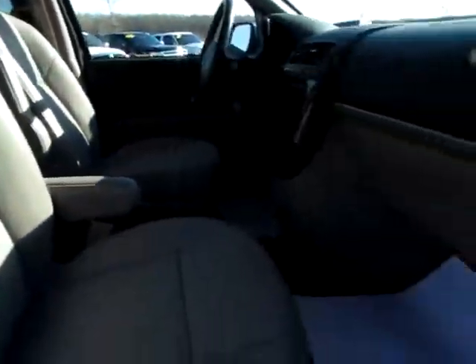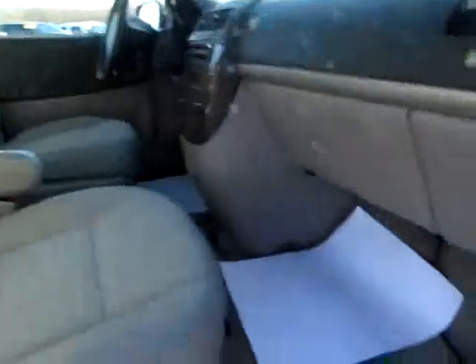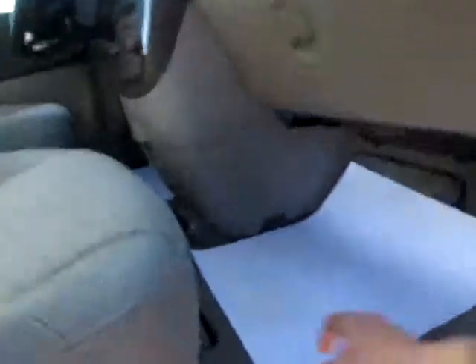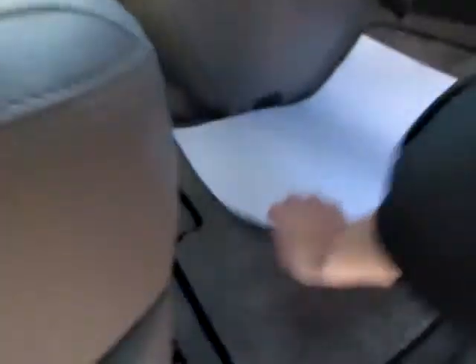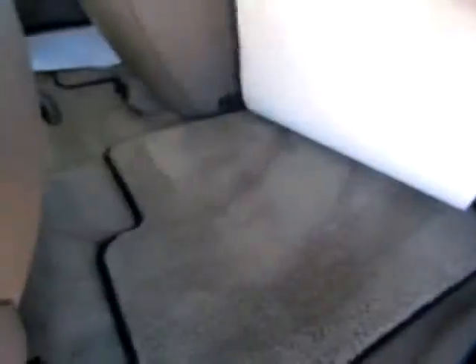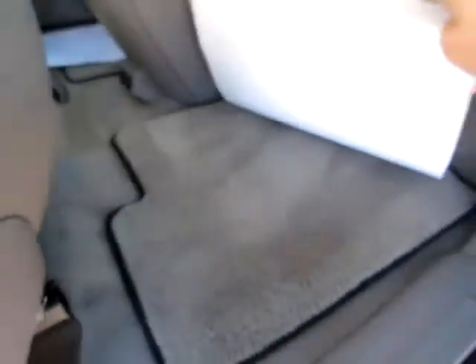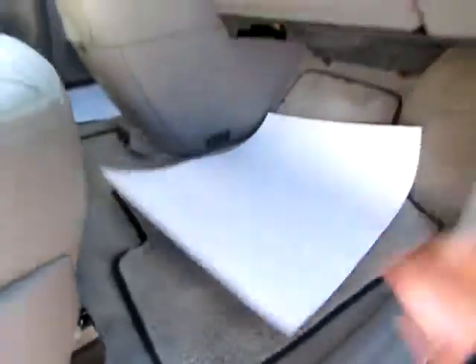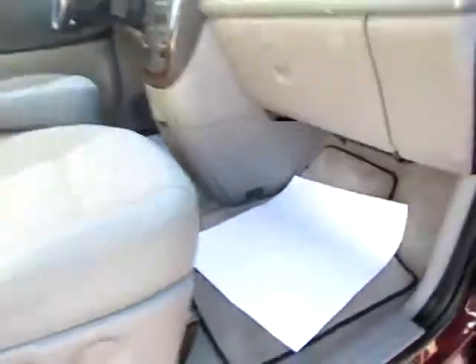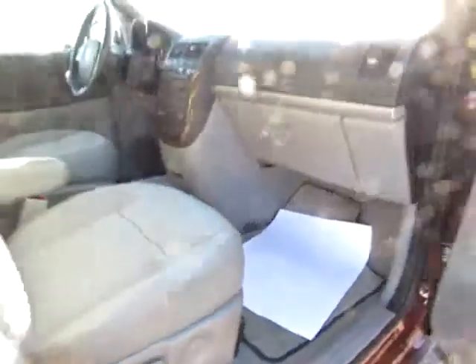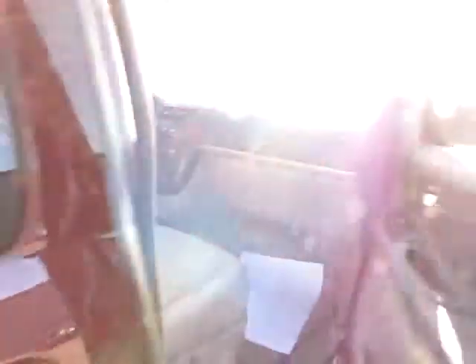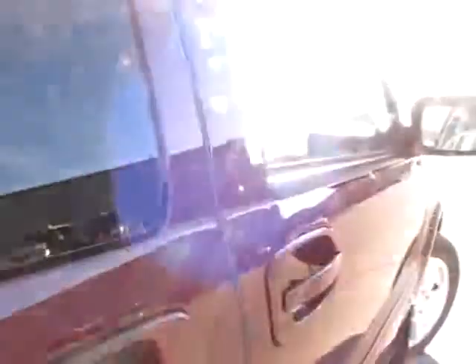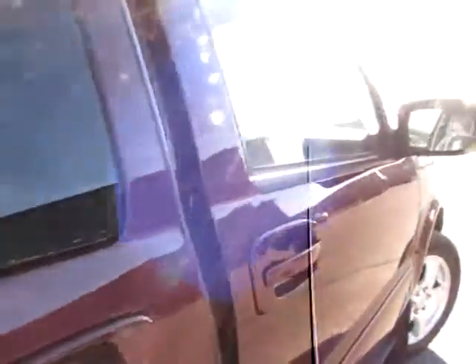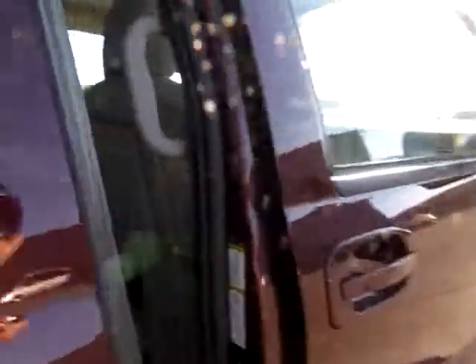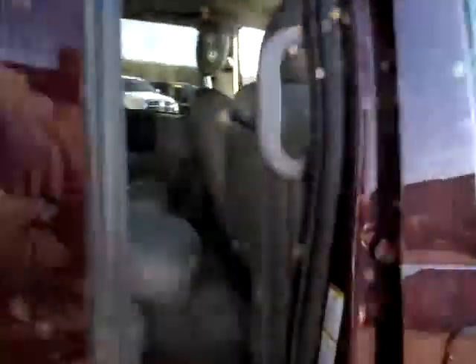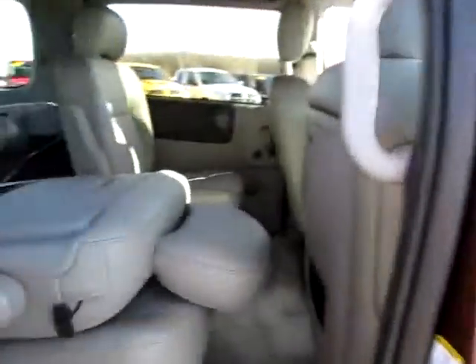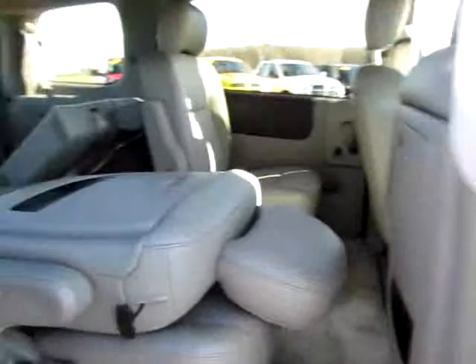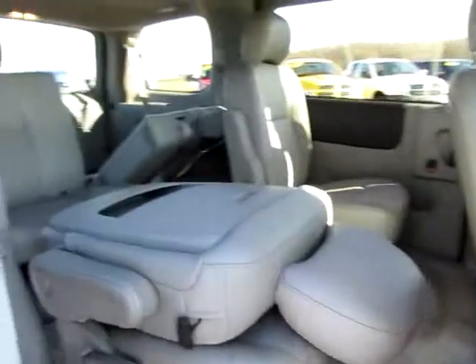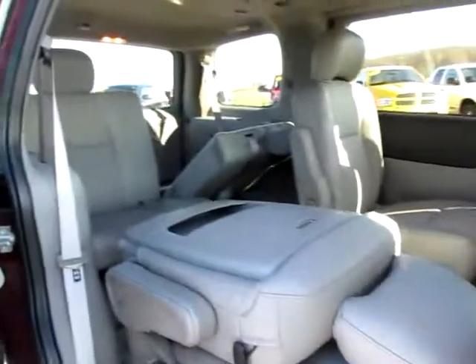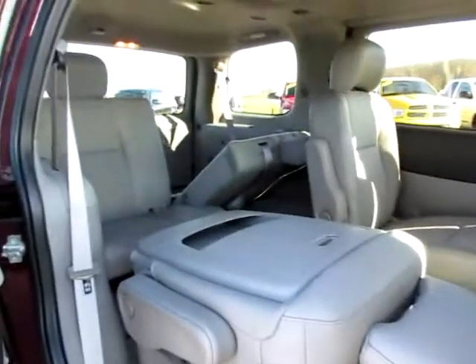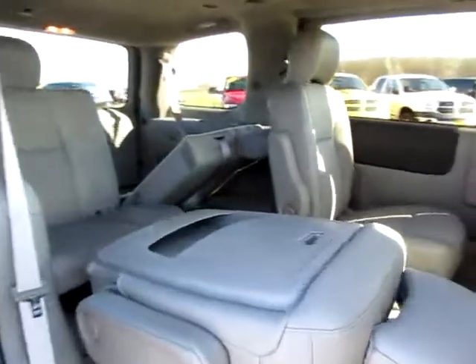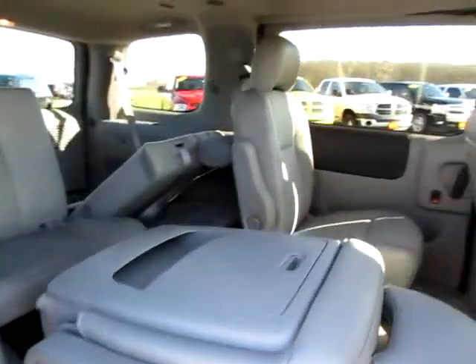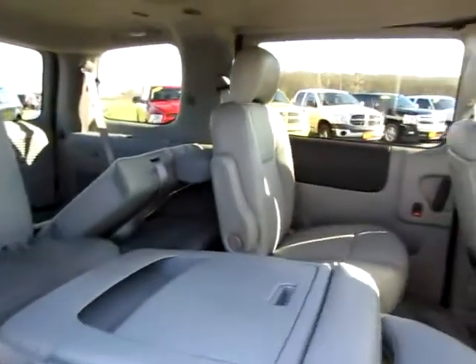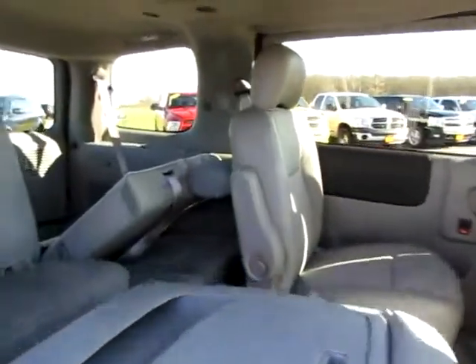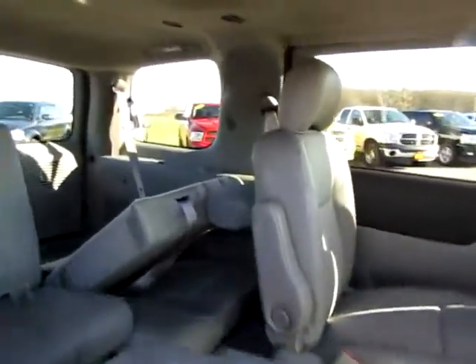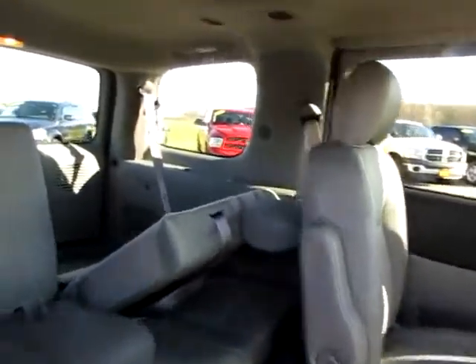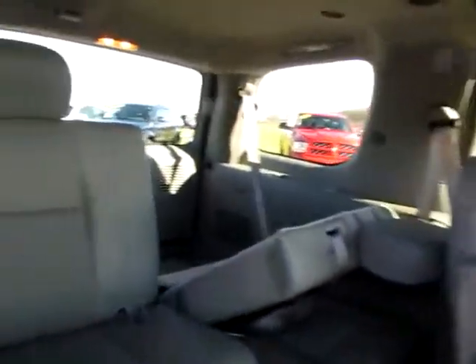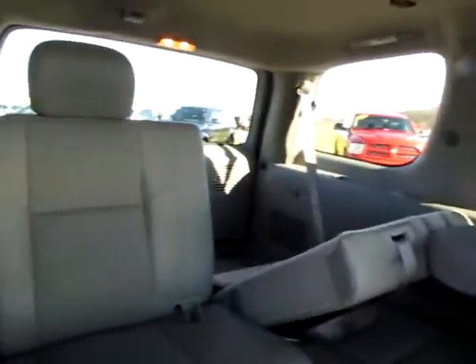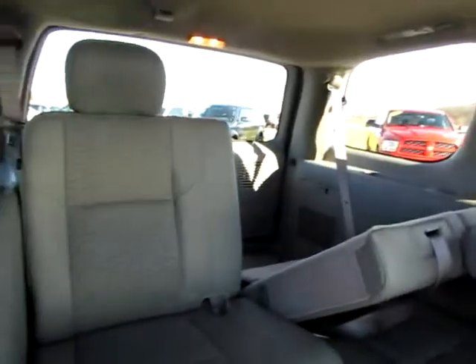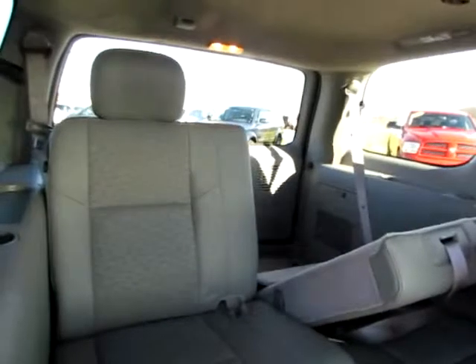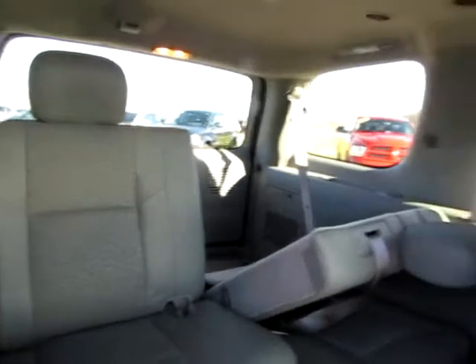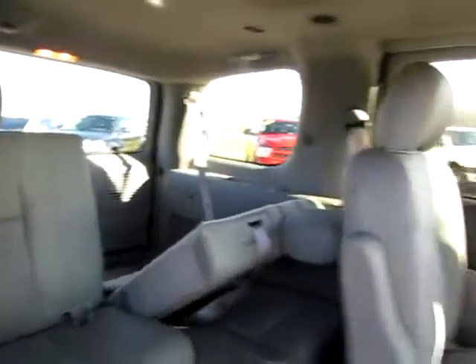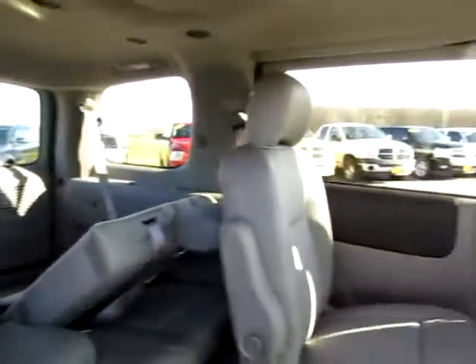Clean interior — even the floors are in excellent shape. This is a Chevrolet Uplander with power doors on both sides and easily folding seats, so they can make room for cargo if you wish.